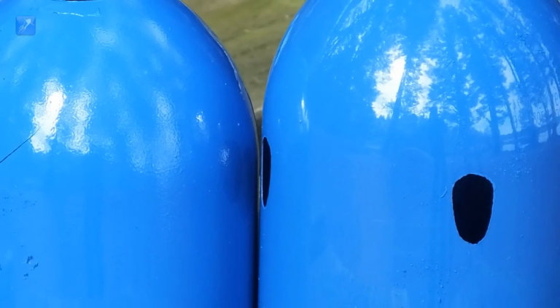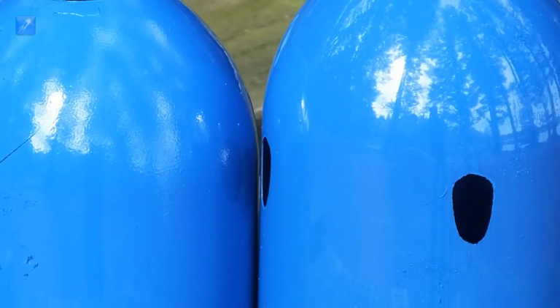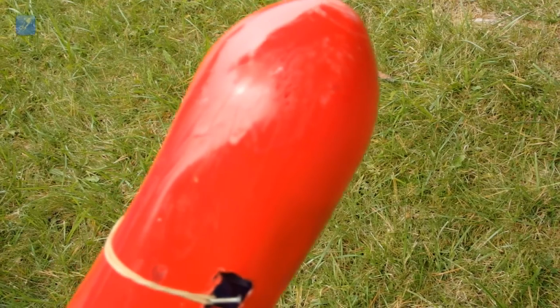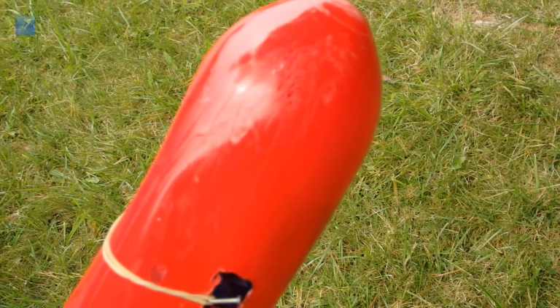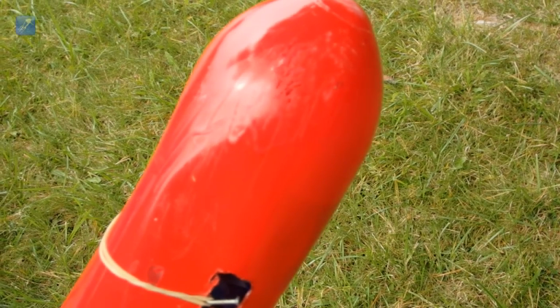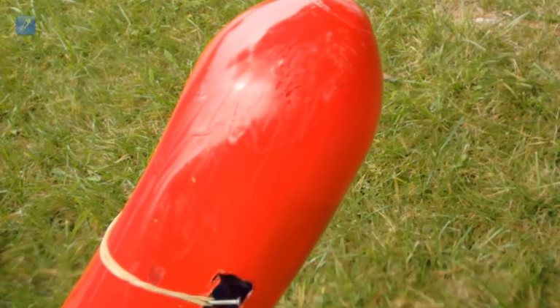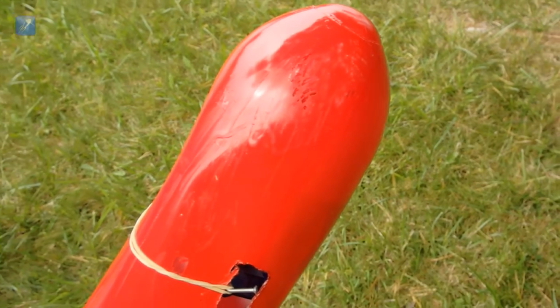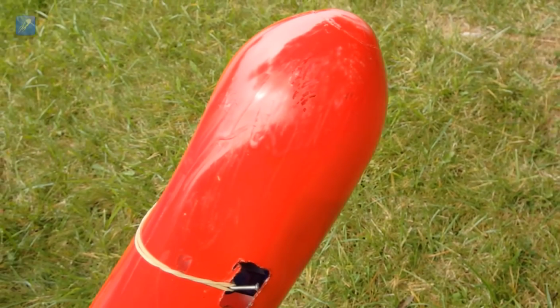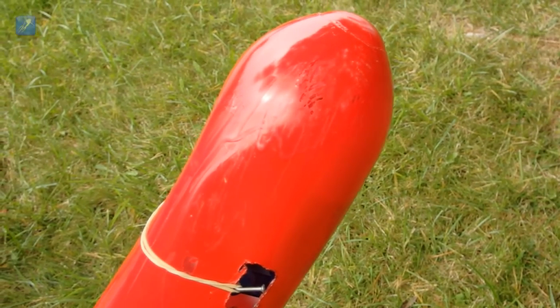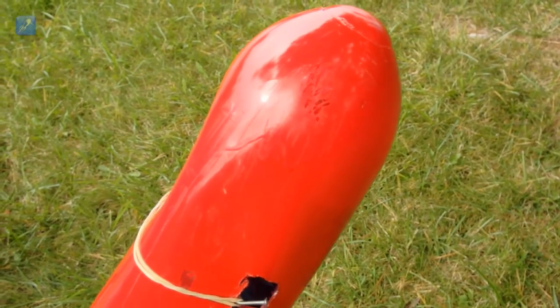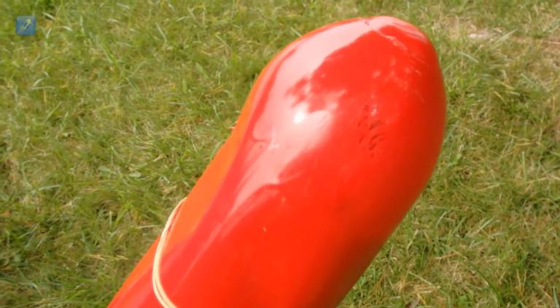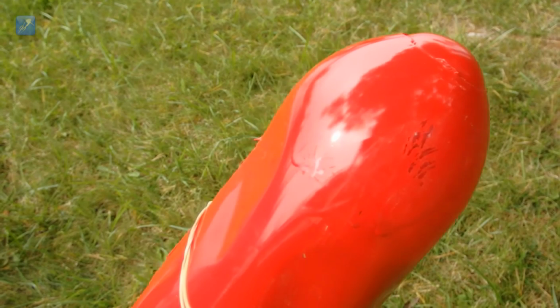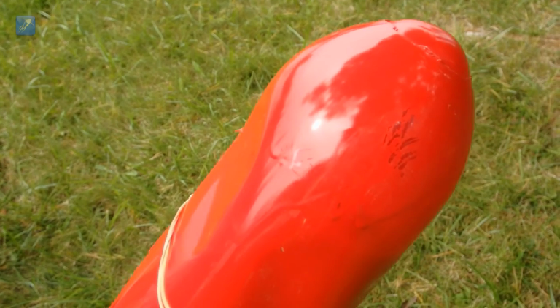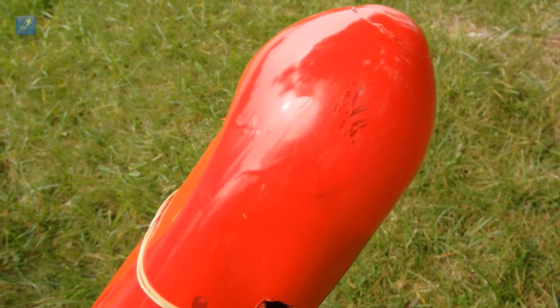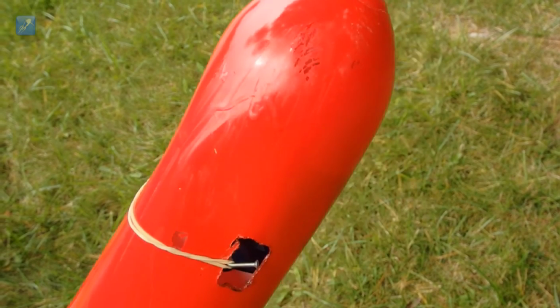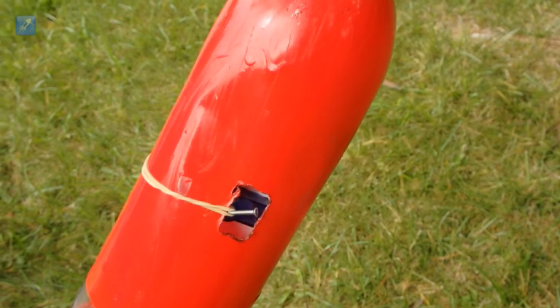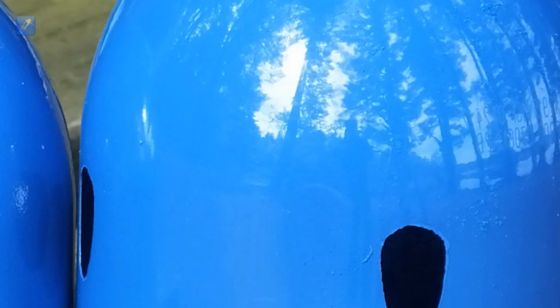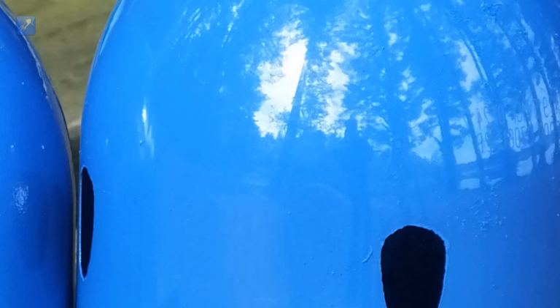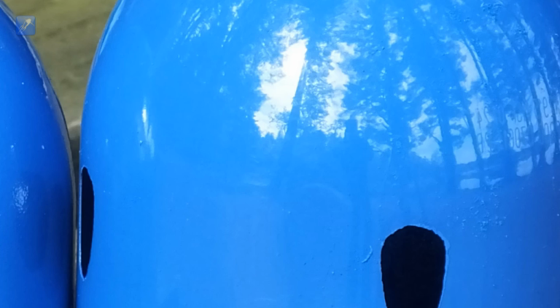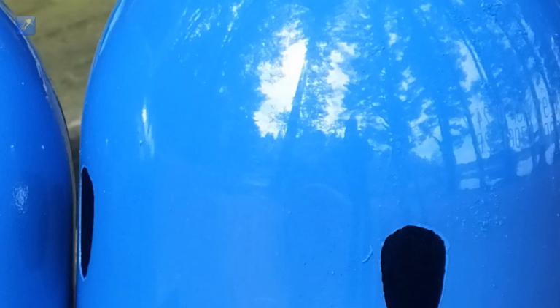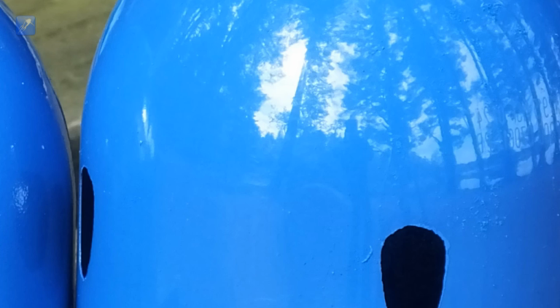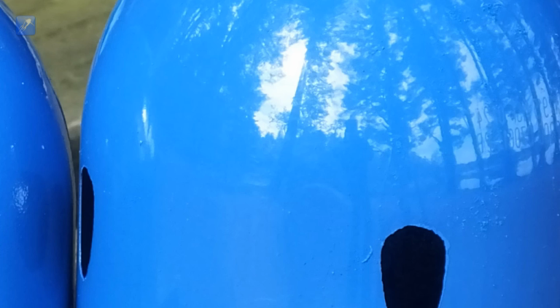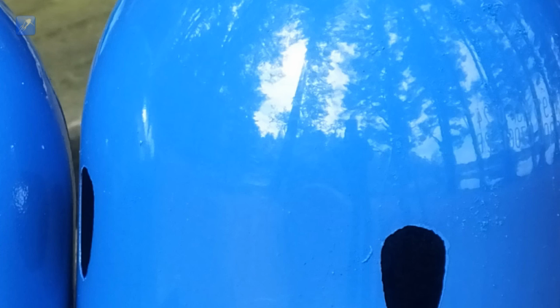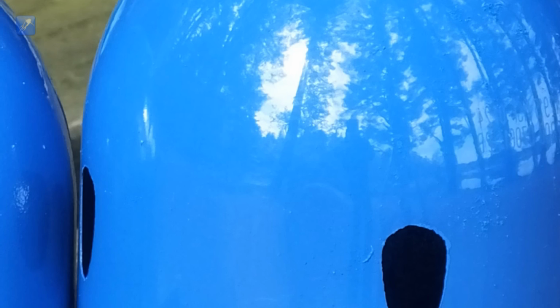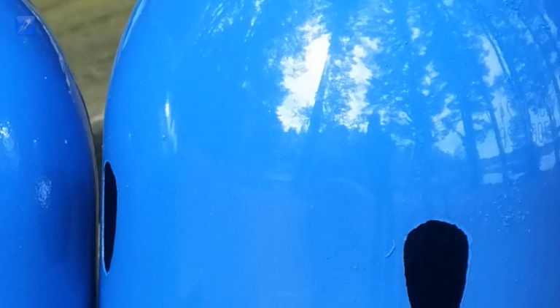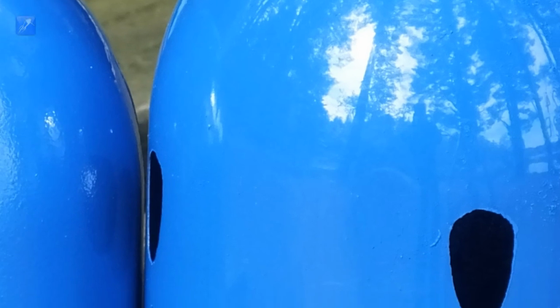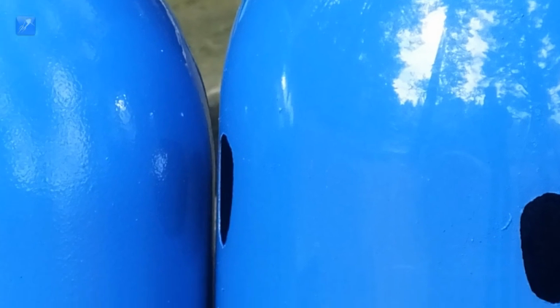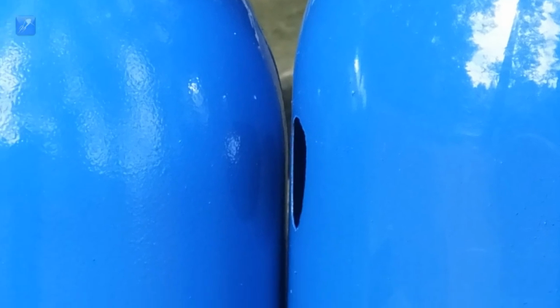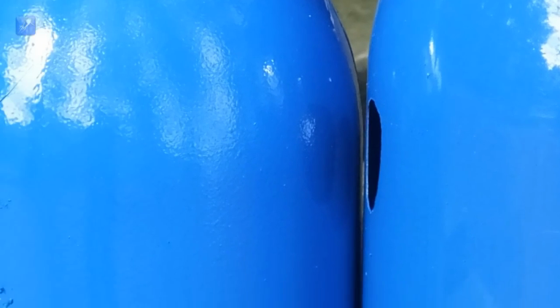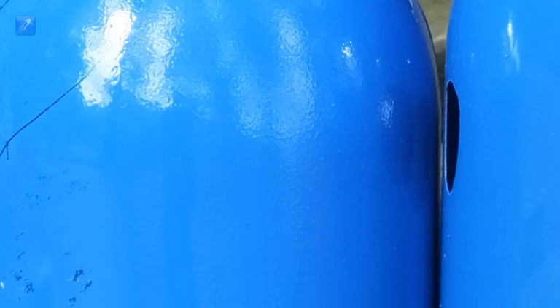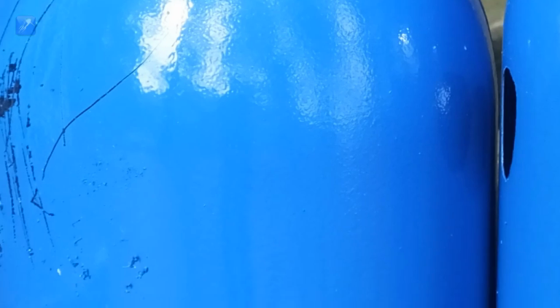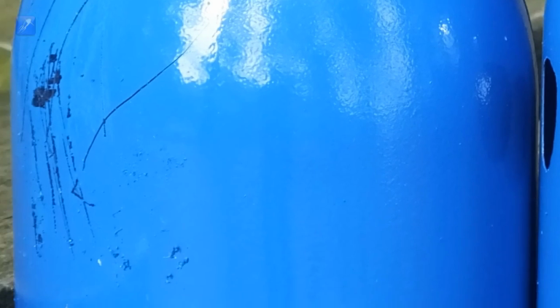It's also important to point out that our painting technique is much more durable. It does not easily scratch off or deteriorate from use like the sample shown on the left.